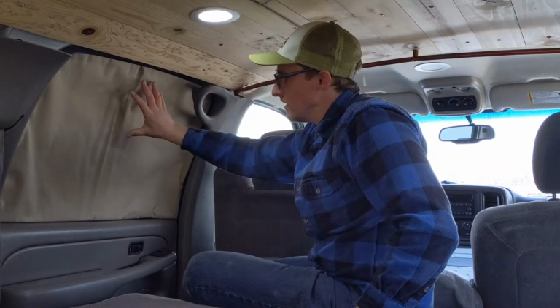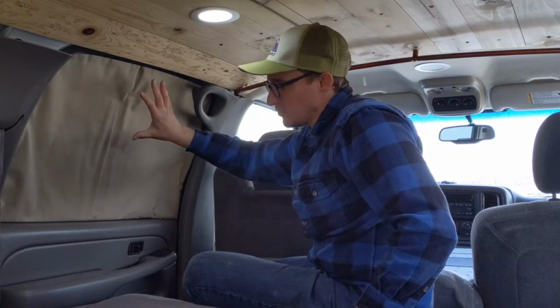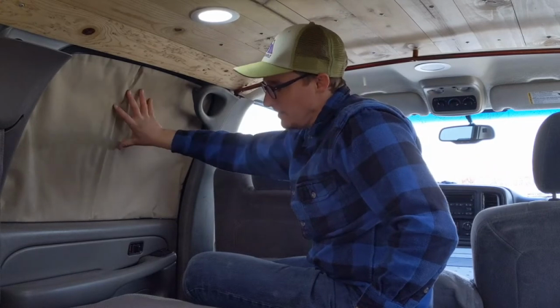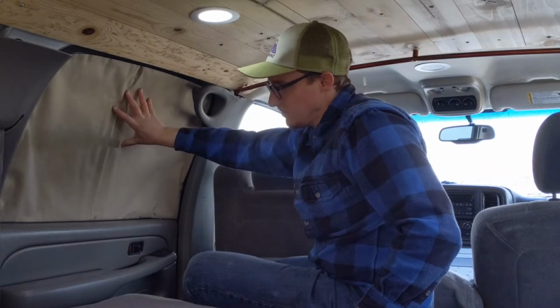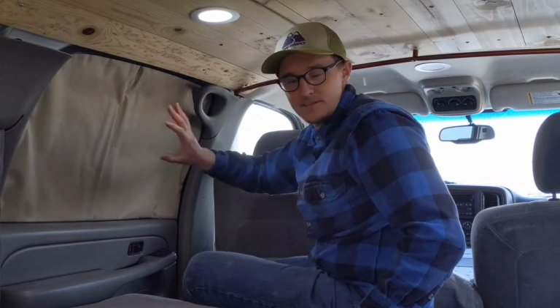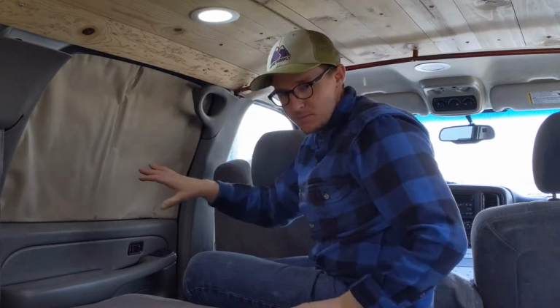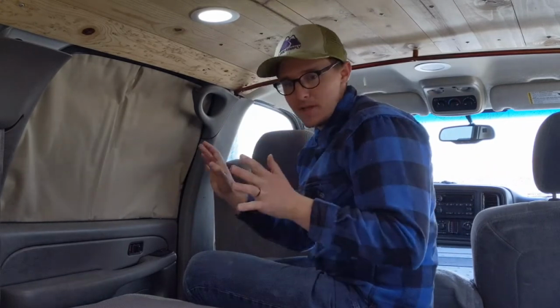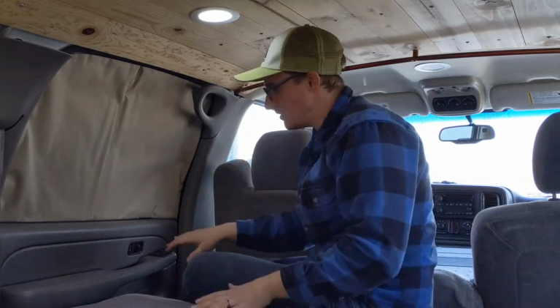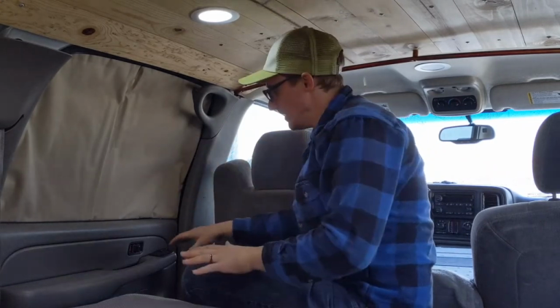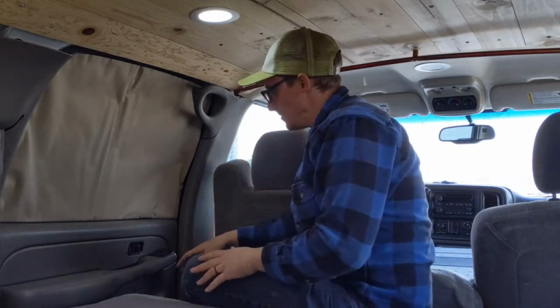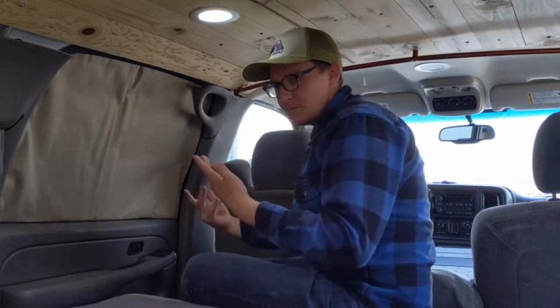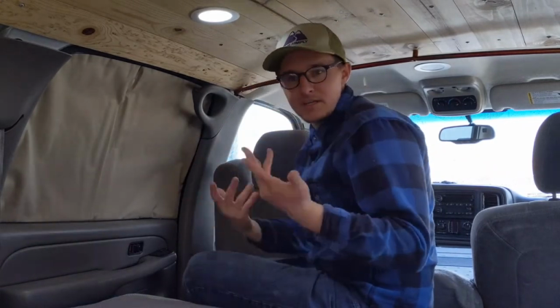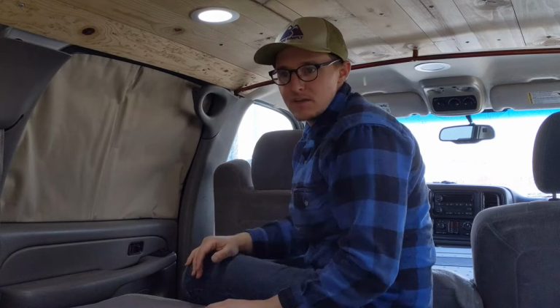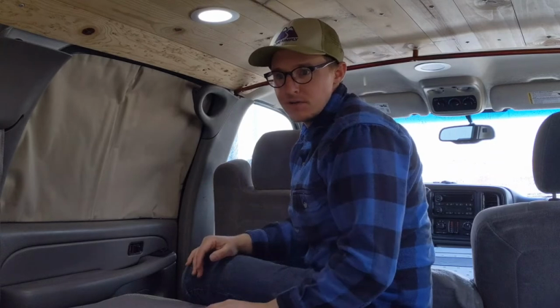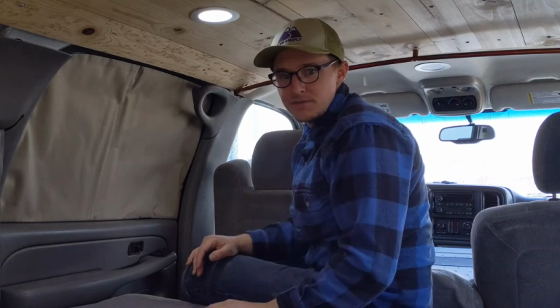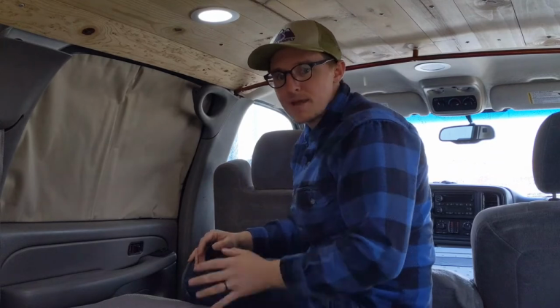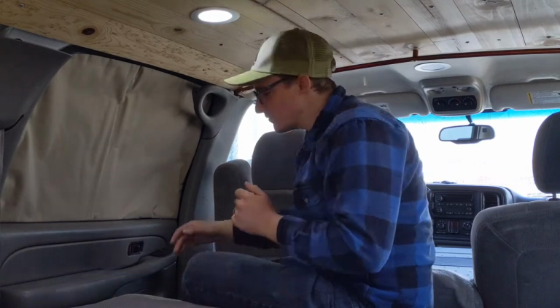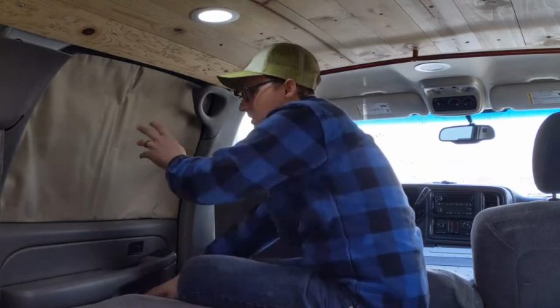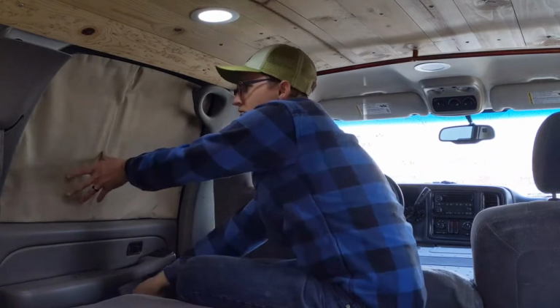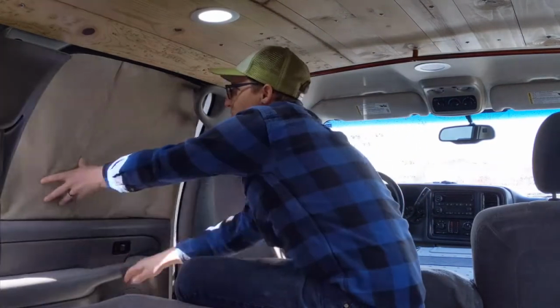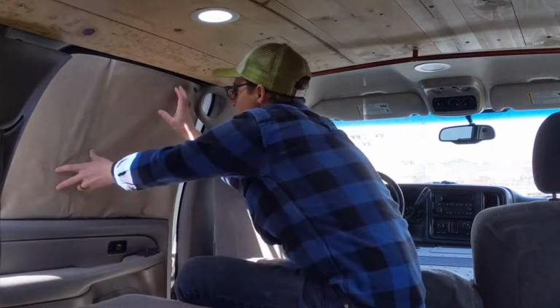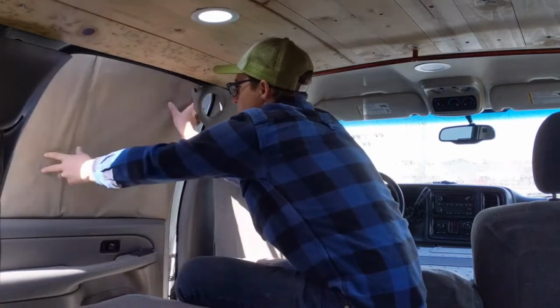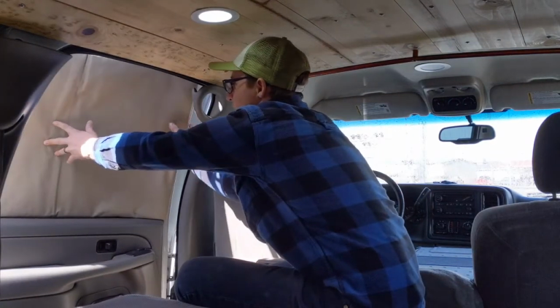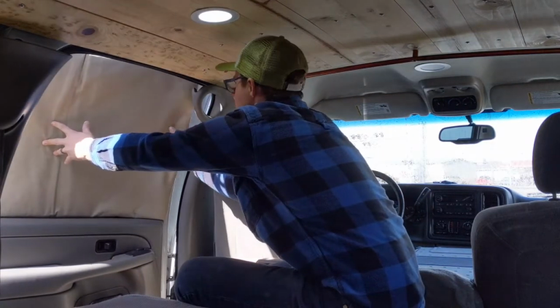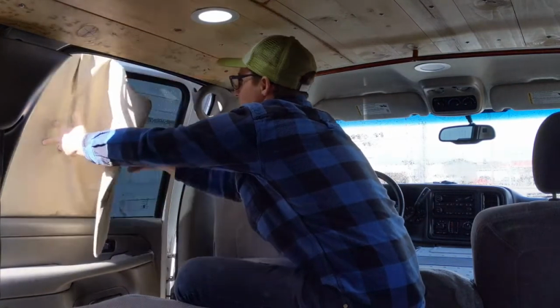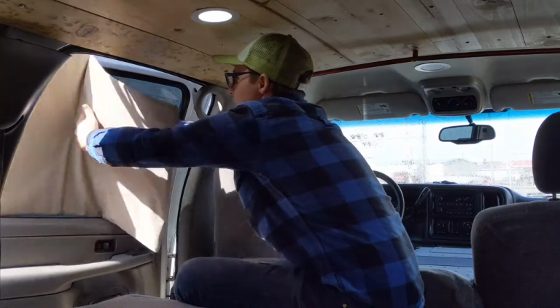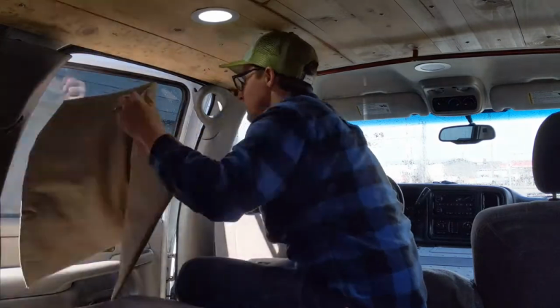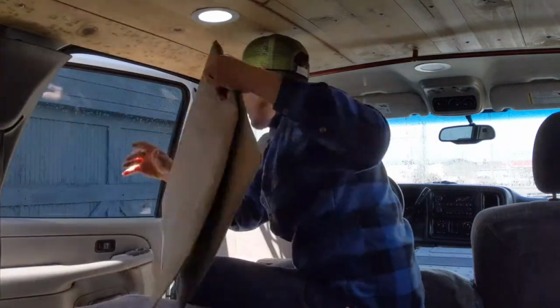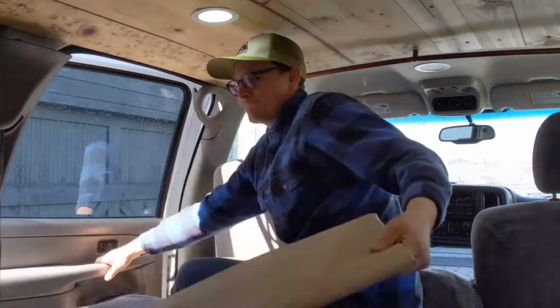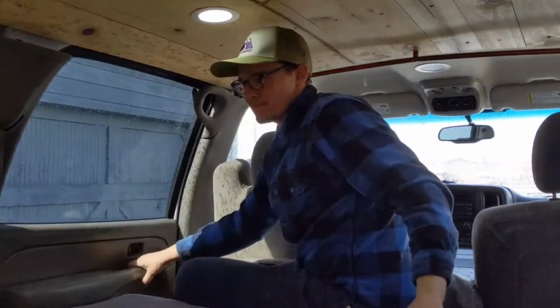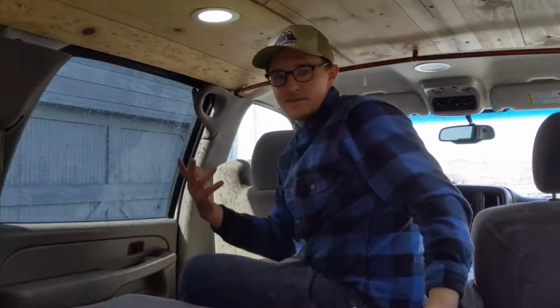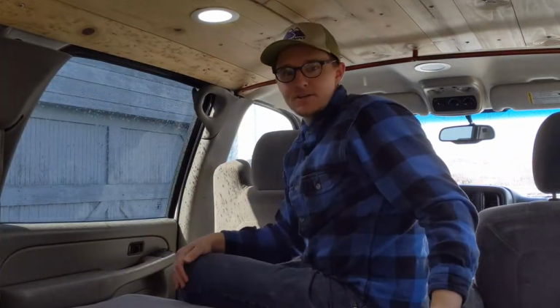These are great. You can't see through them — it's all blacked out. And then in the morning when you're leaving camp or whatever, you just open the door, drag it out, and you're done.